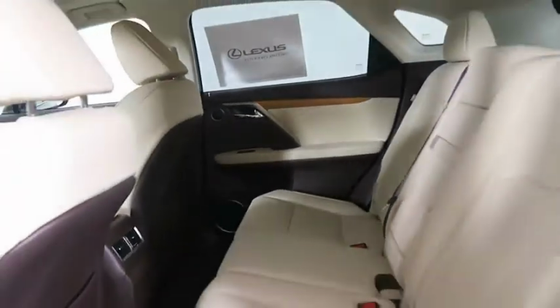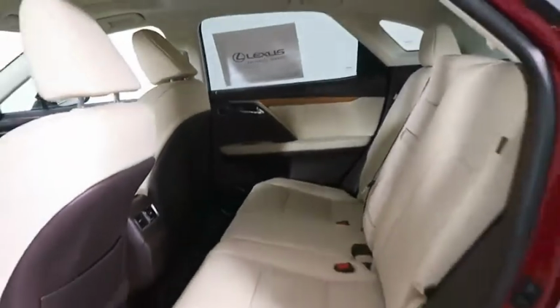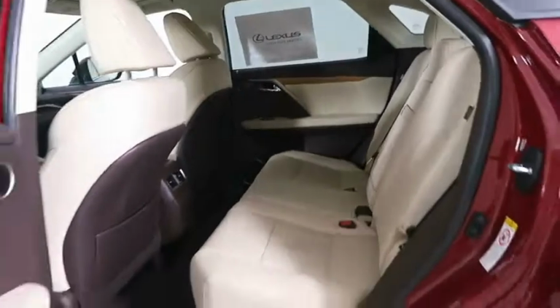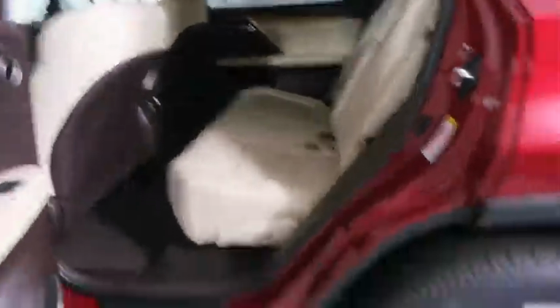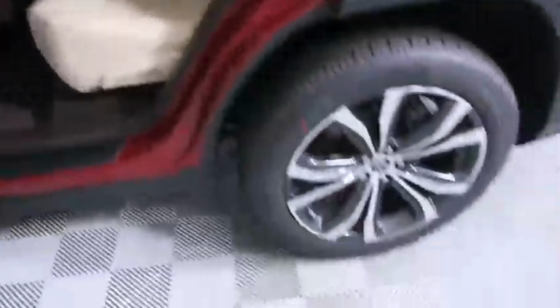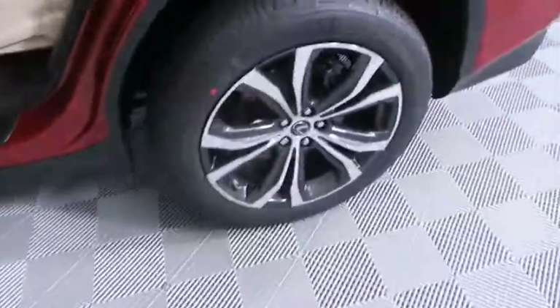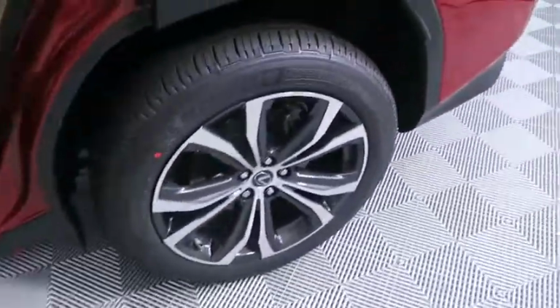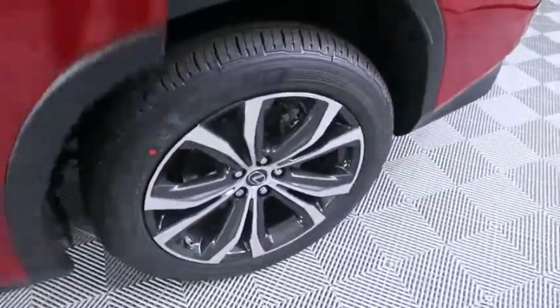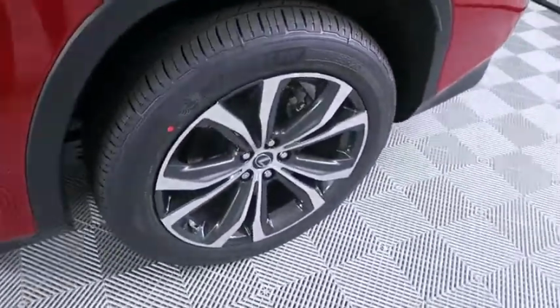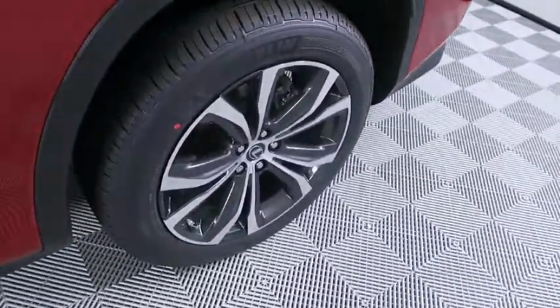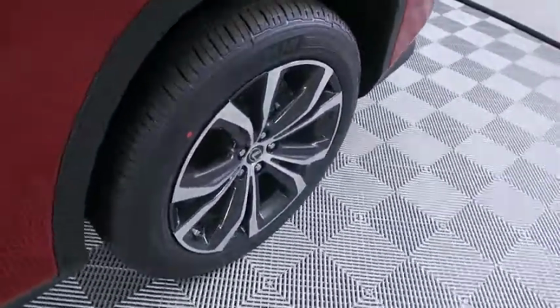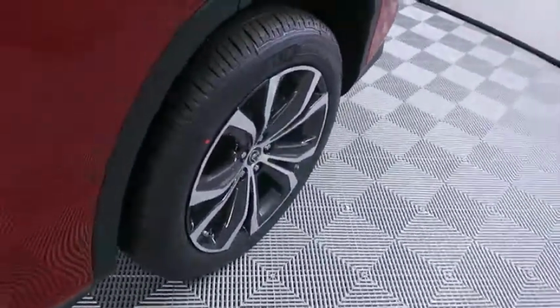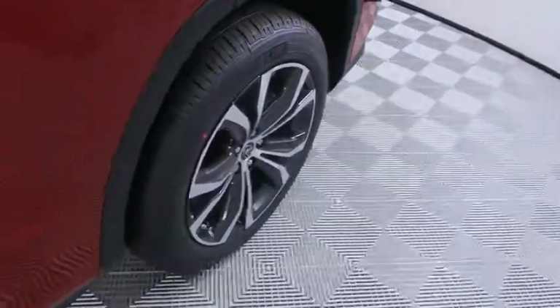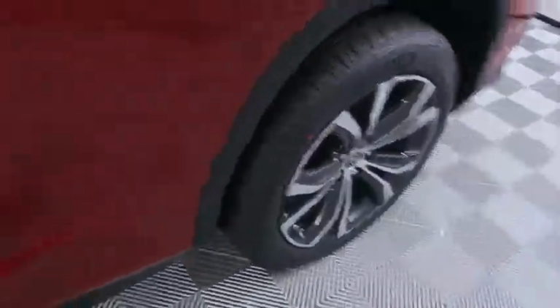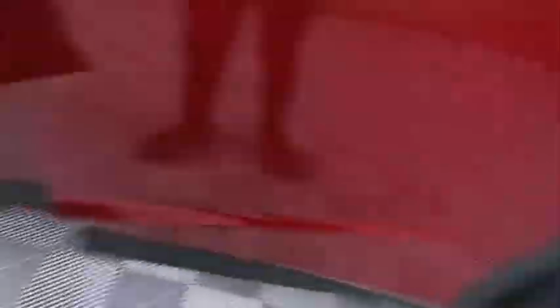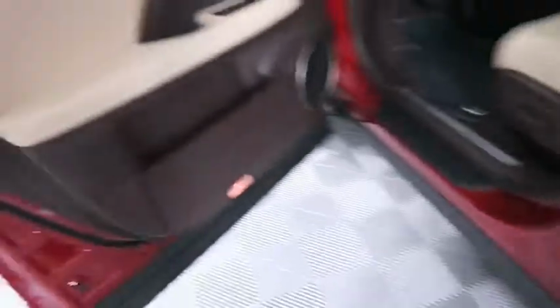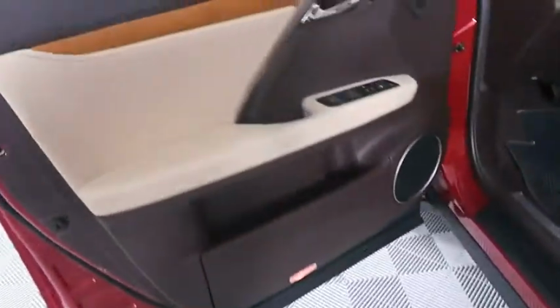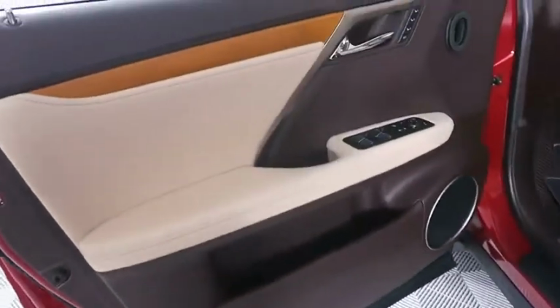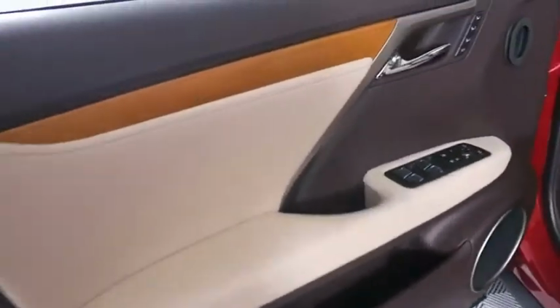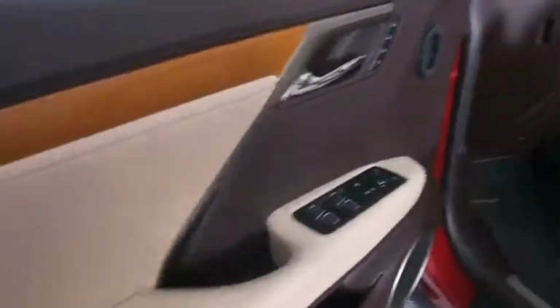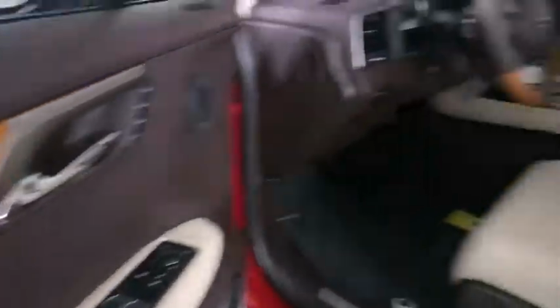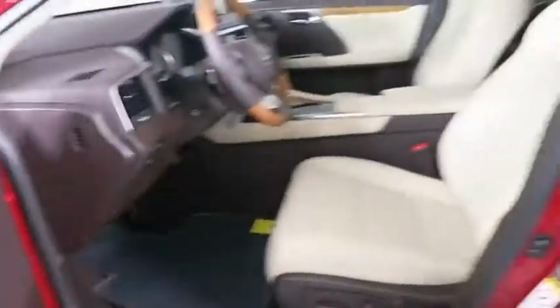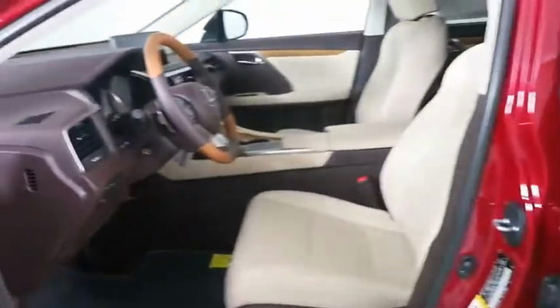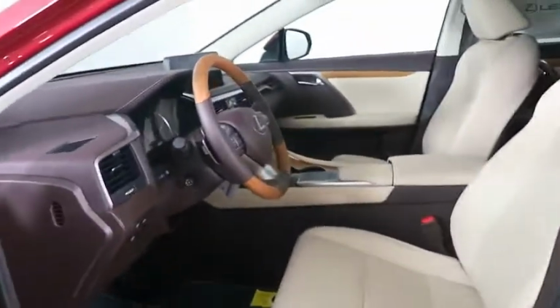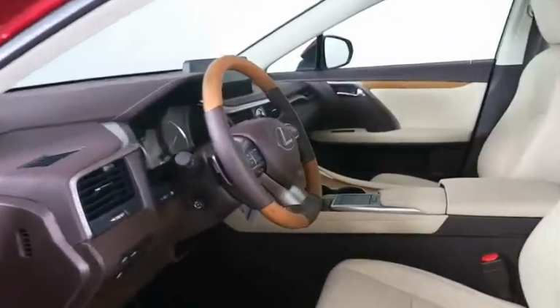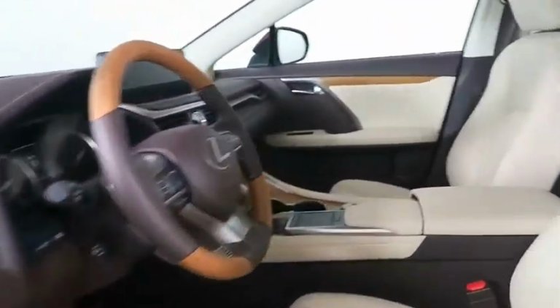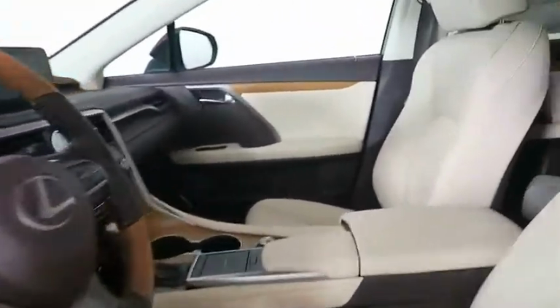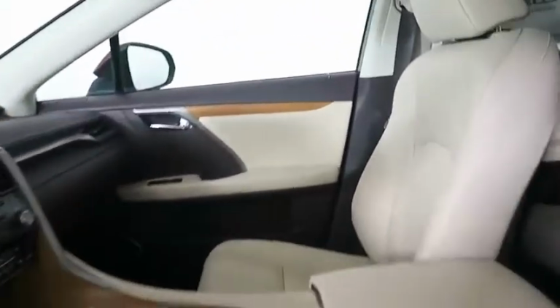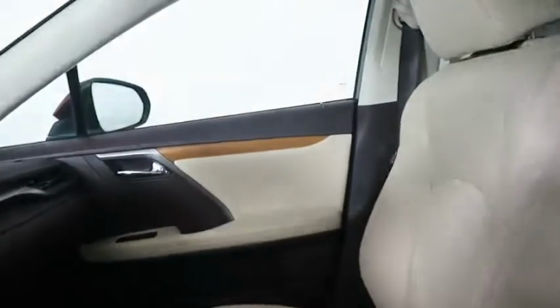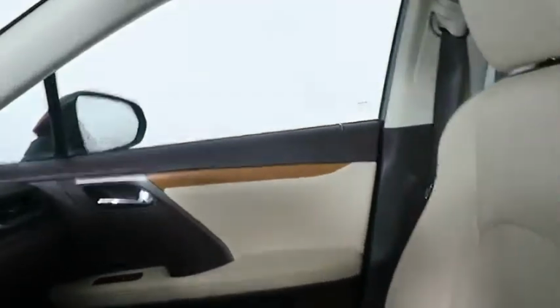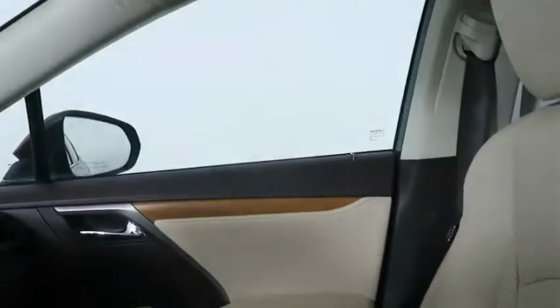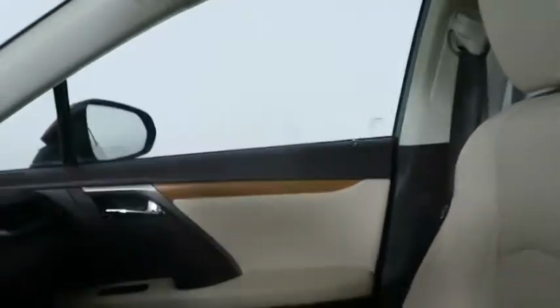Power liftgate, anti-lock braking system, Bluetooth, leather-wrapped steering wheel, adjustable steering wheel, power steering, cruise control, keyless start, aluminum wheels, auto-dimming rear view mirror, and four-wheel disc brakes.